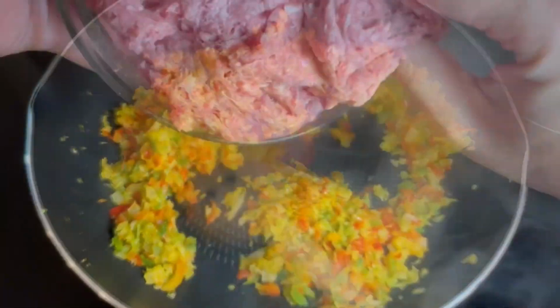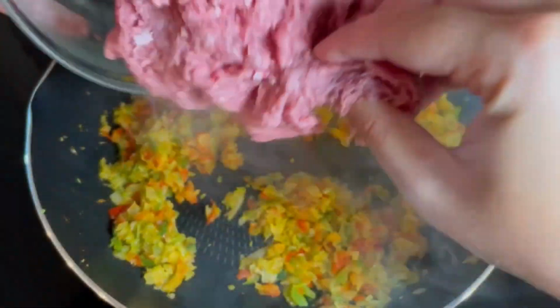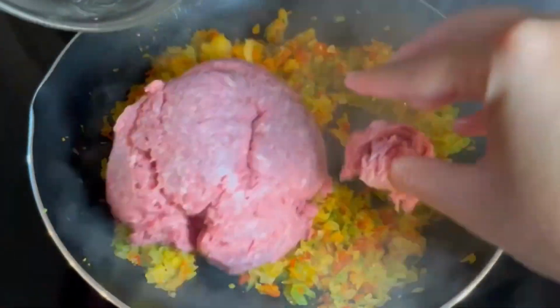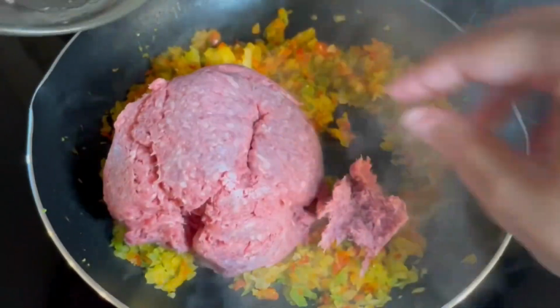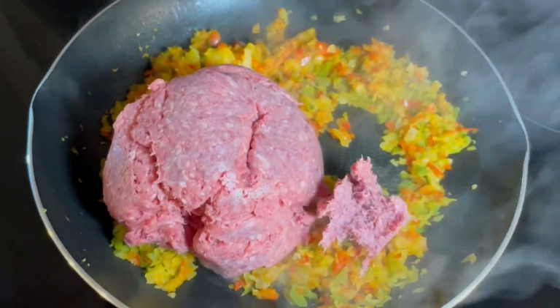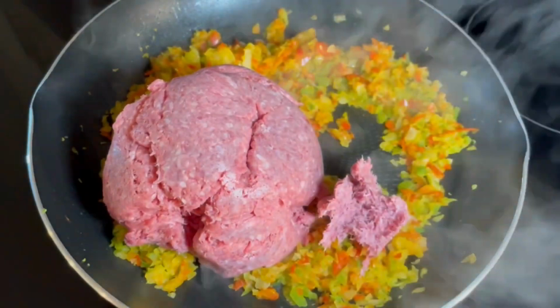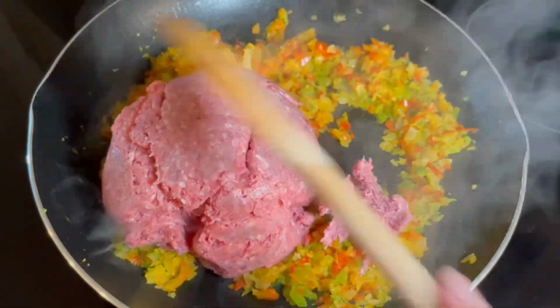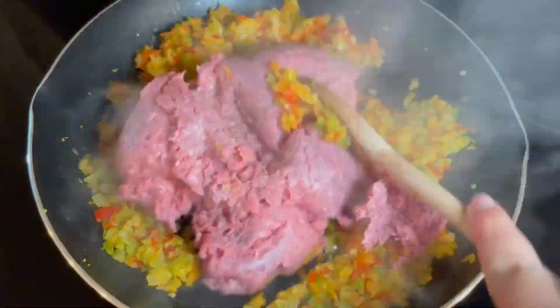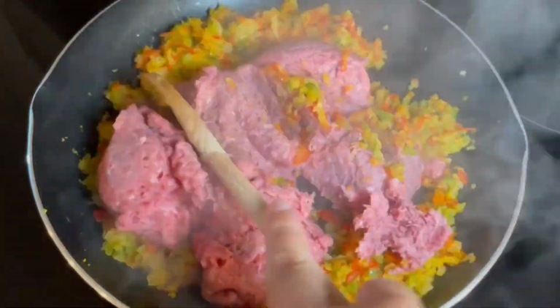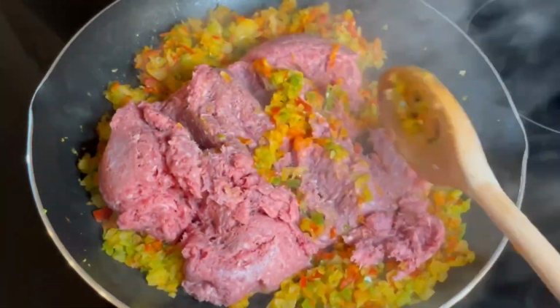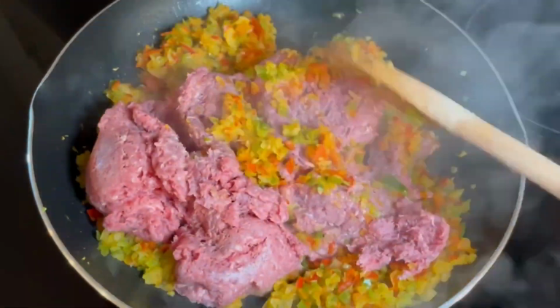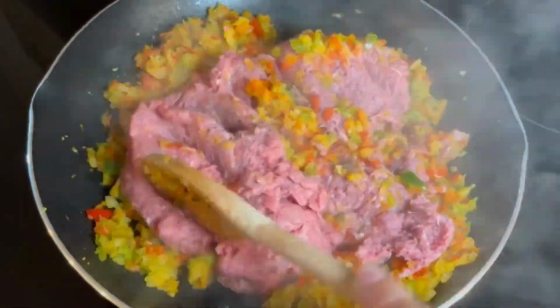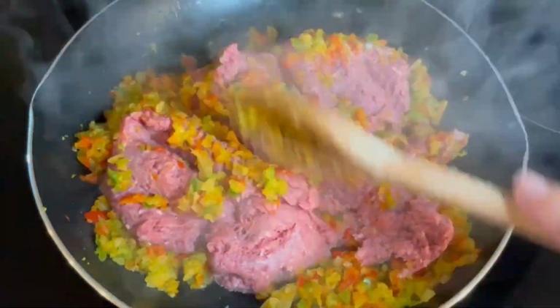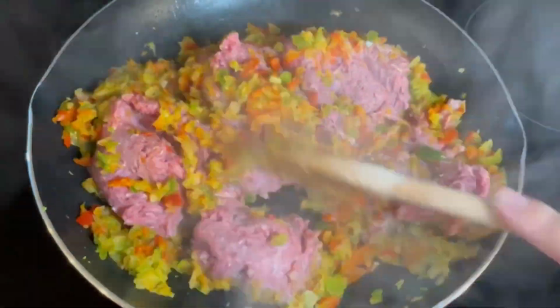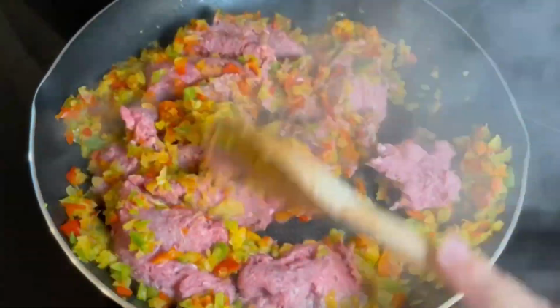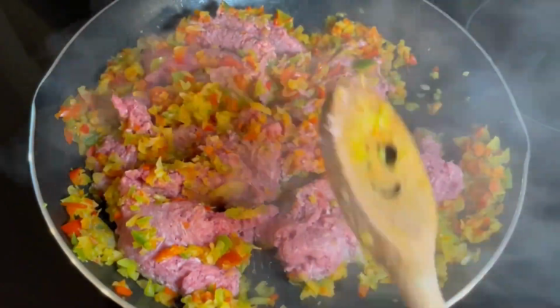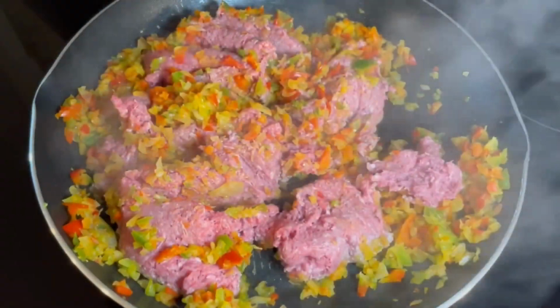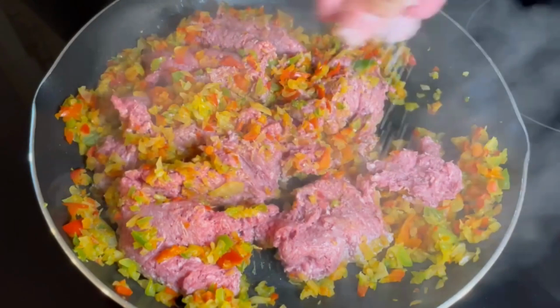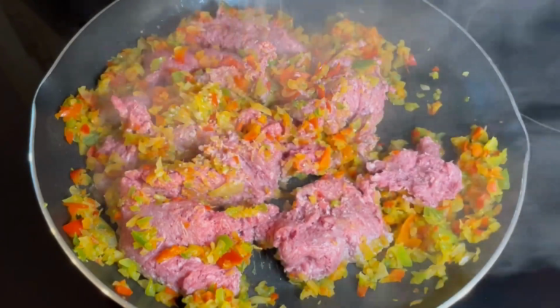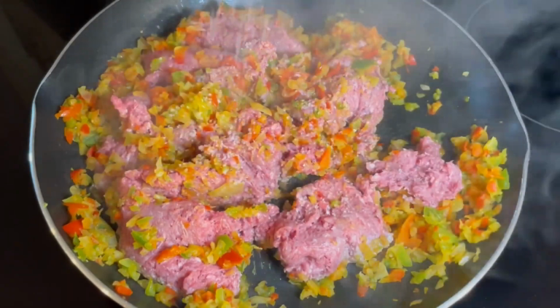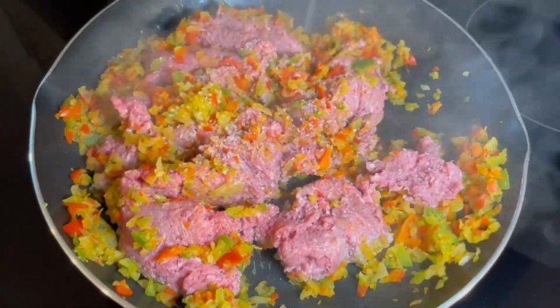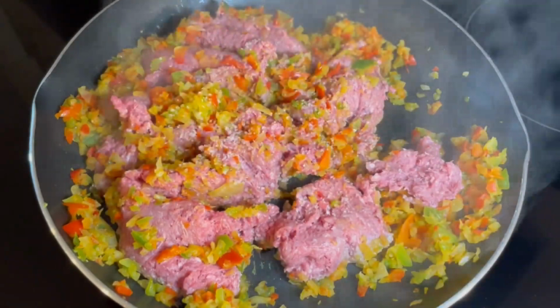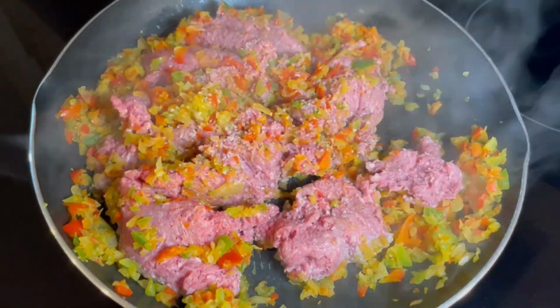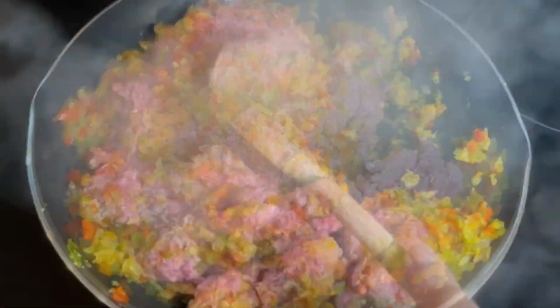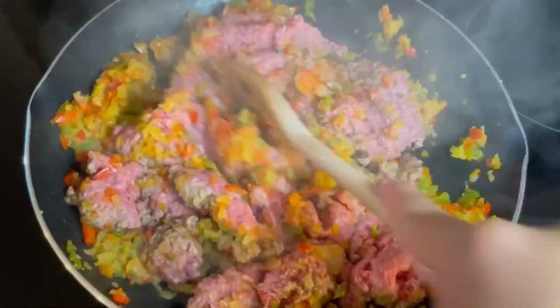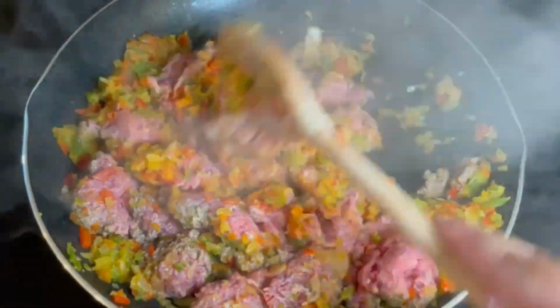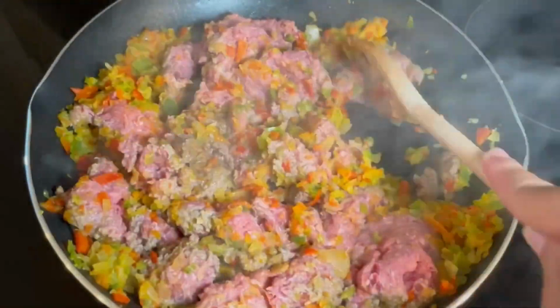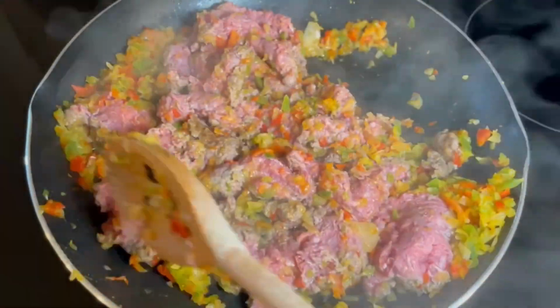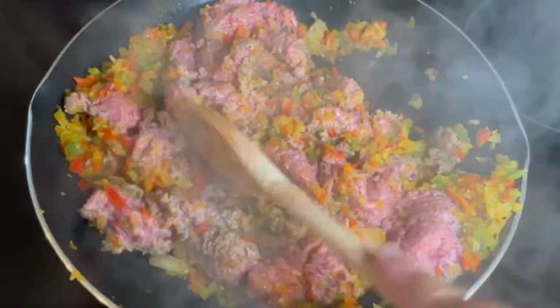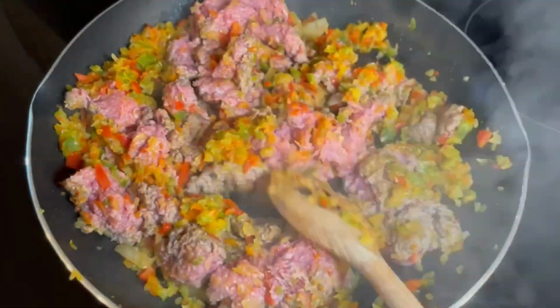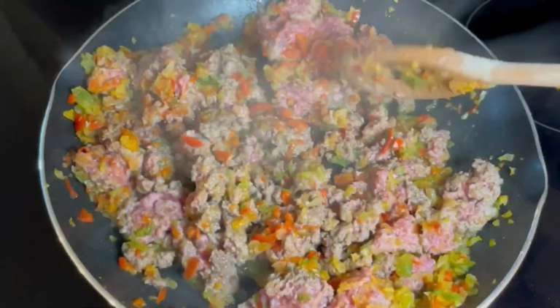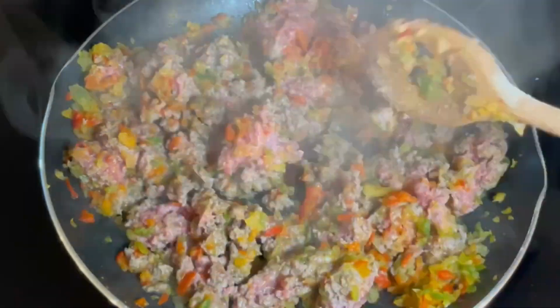Now we are going to add the ground beef, mix it very well with the vegetables, add a little bit of salt, and cook it on high heat until the meat is completely cooked.